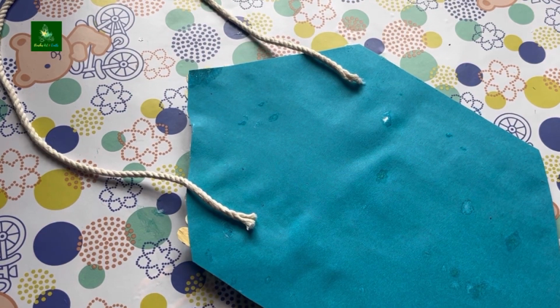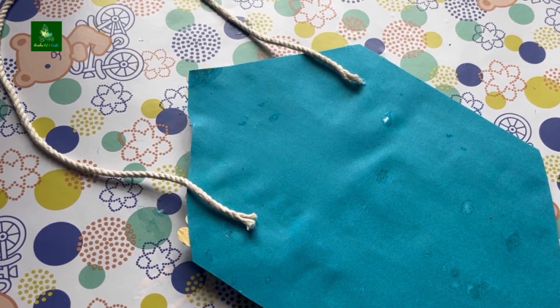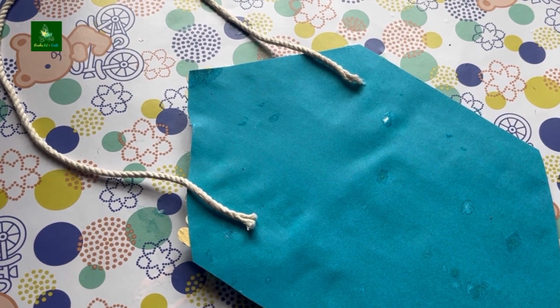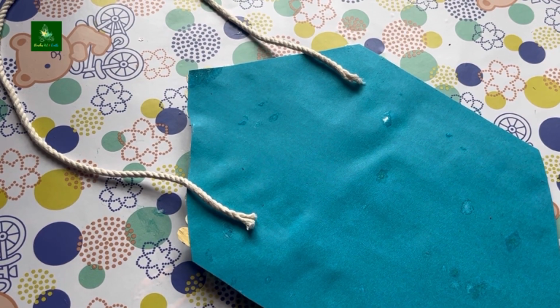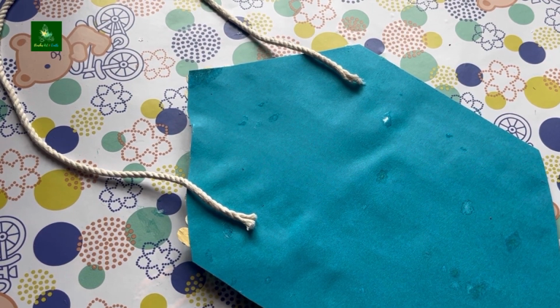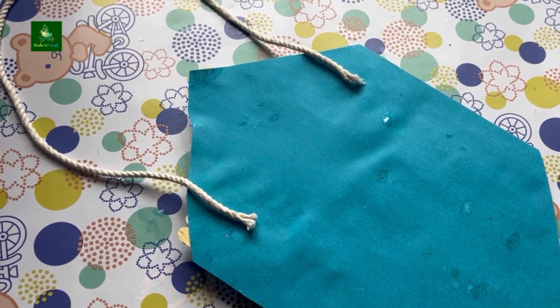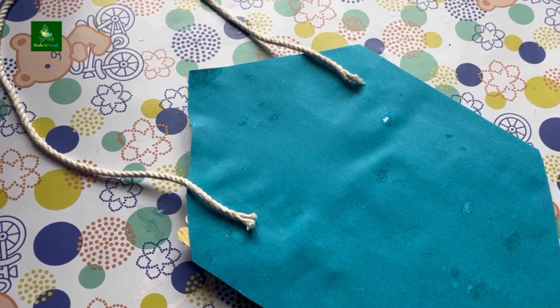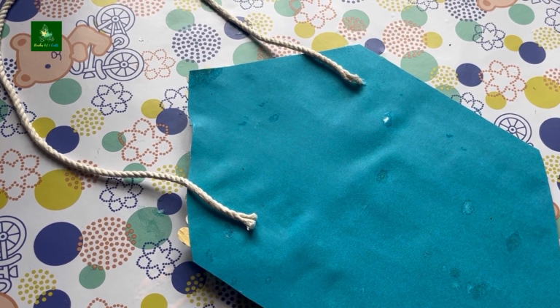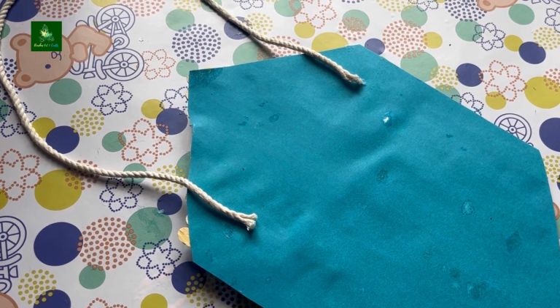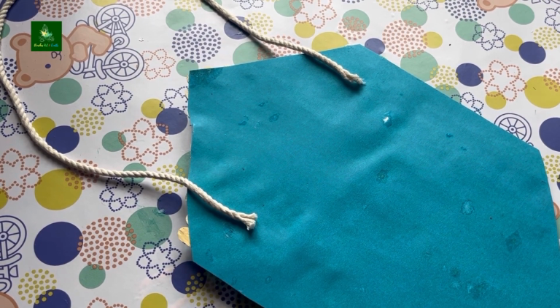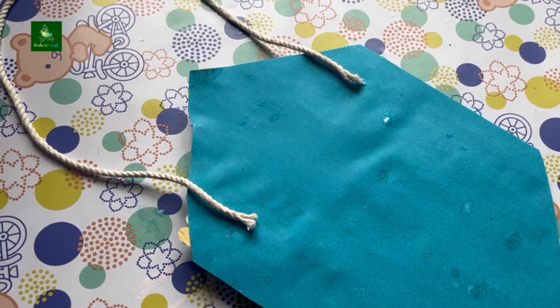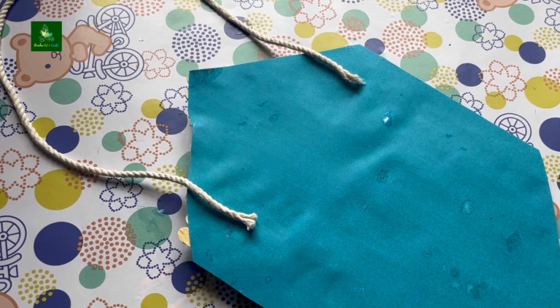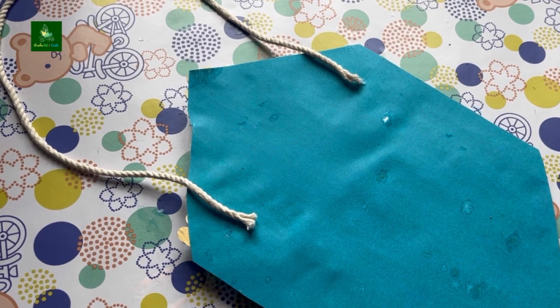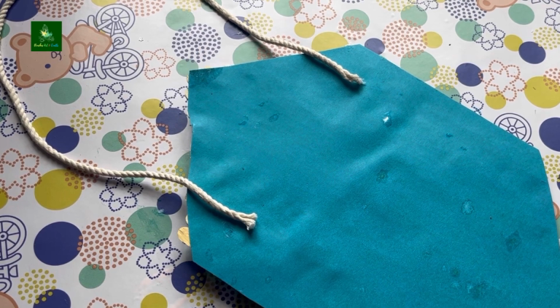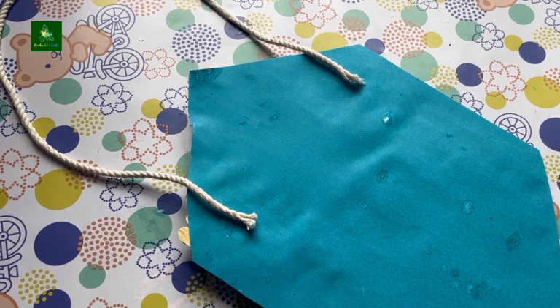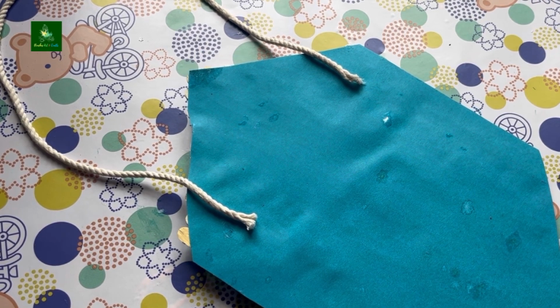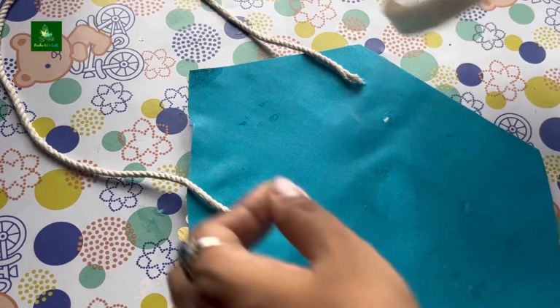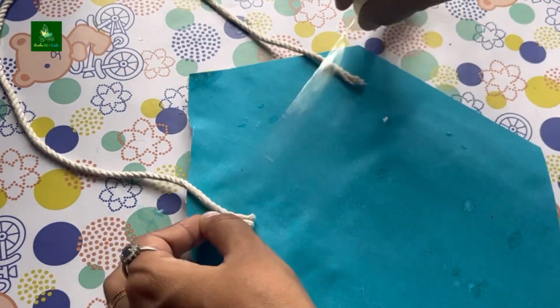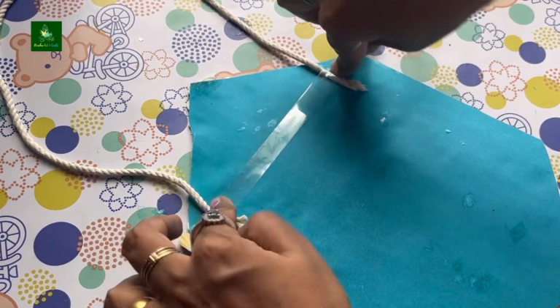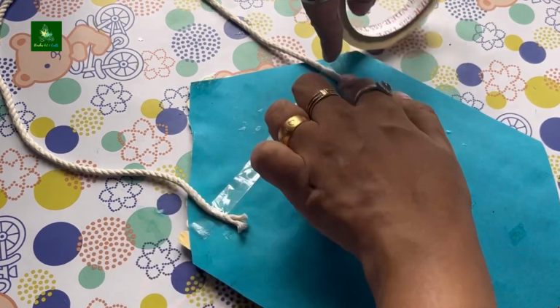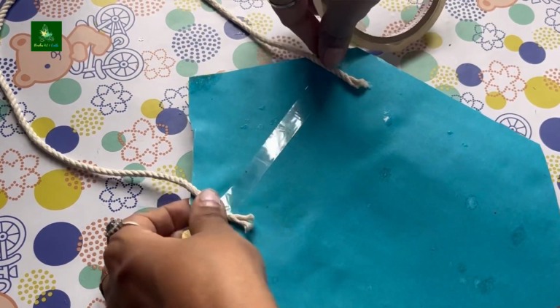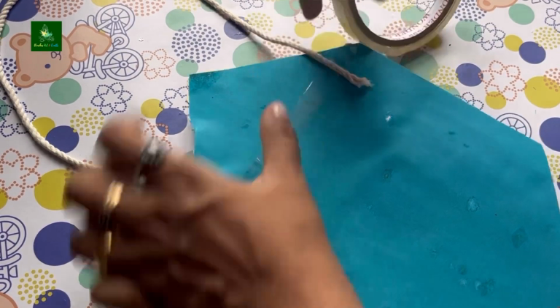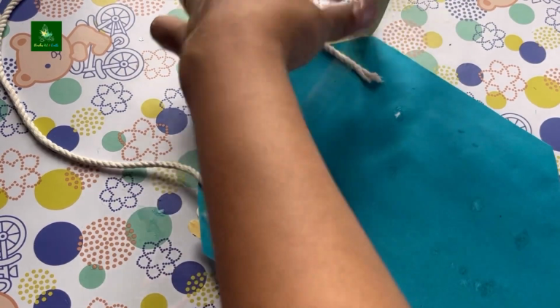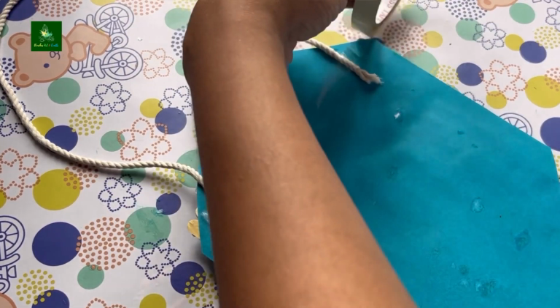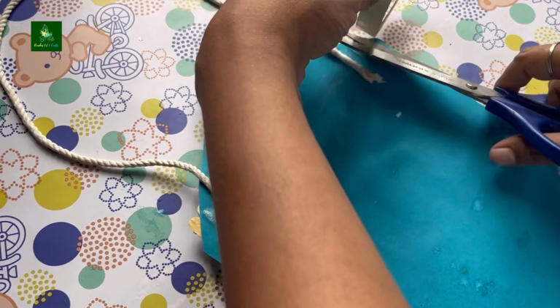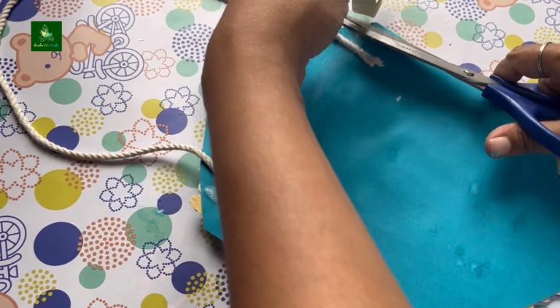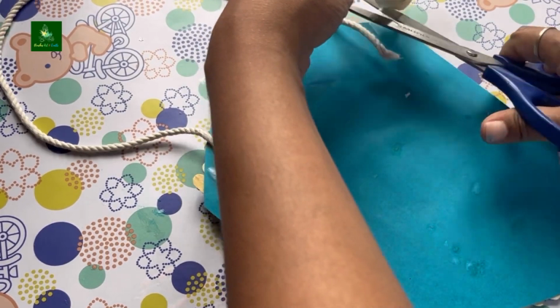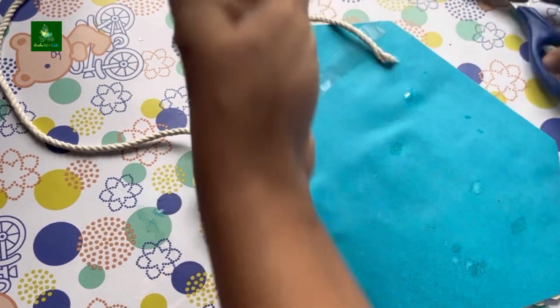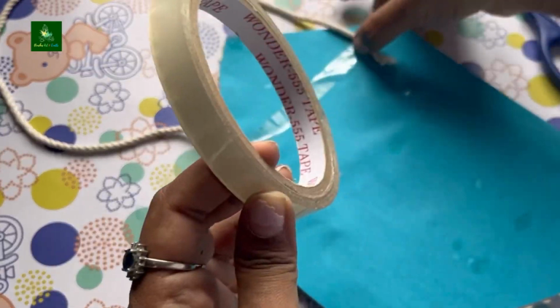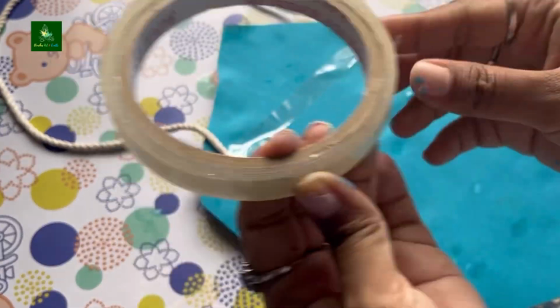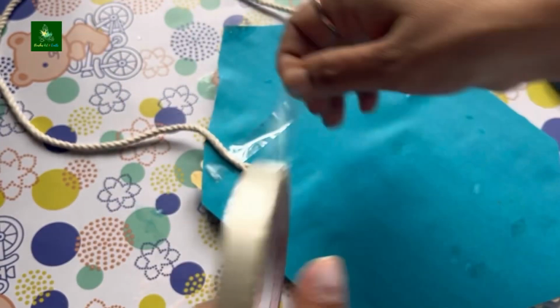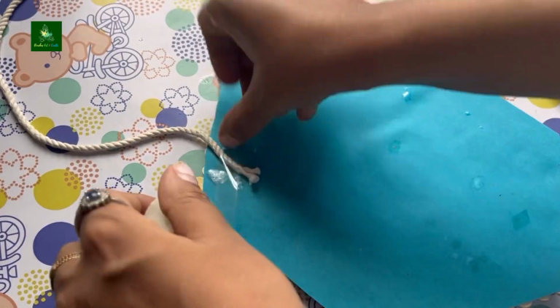I am using a white color rope, solid tape, and a glue gun. Now I am ready.